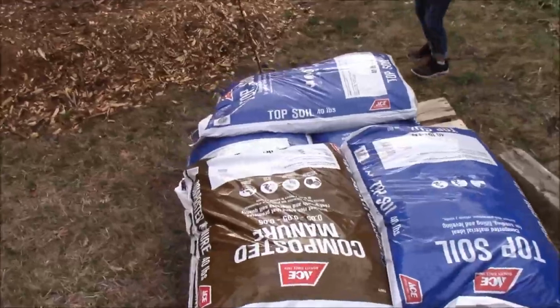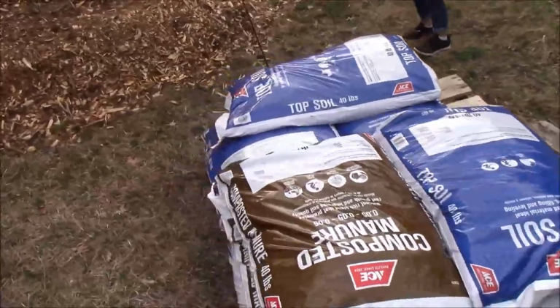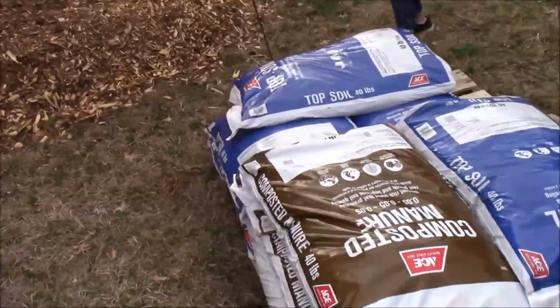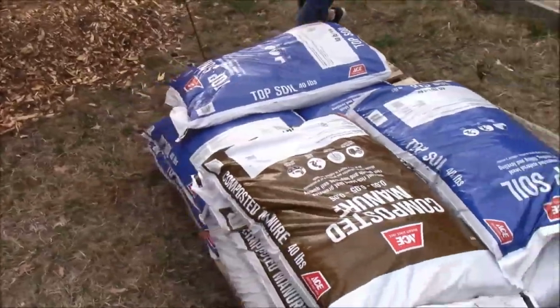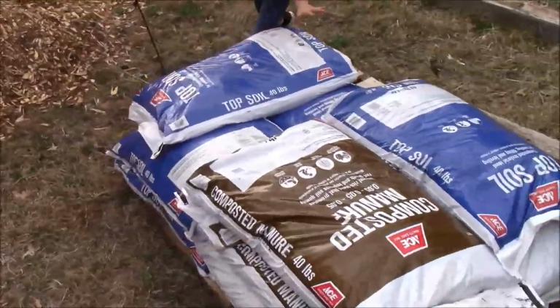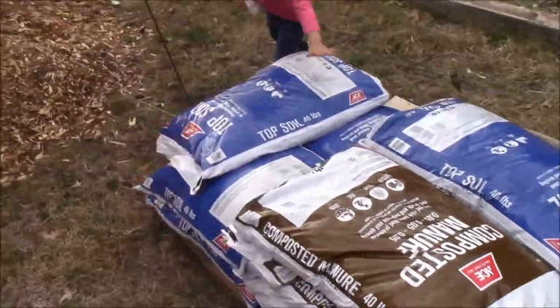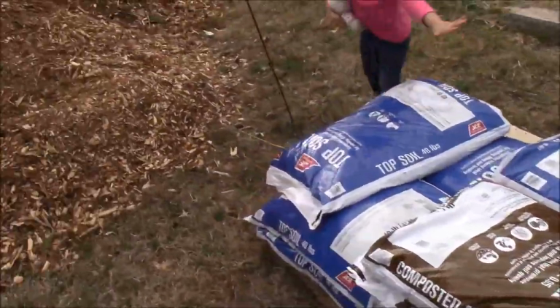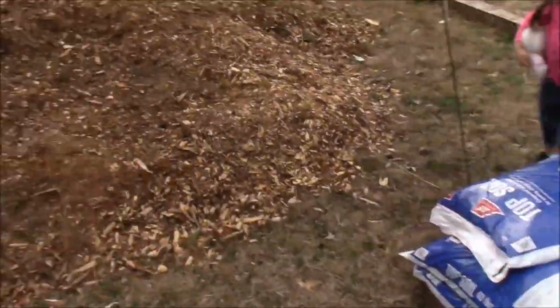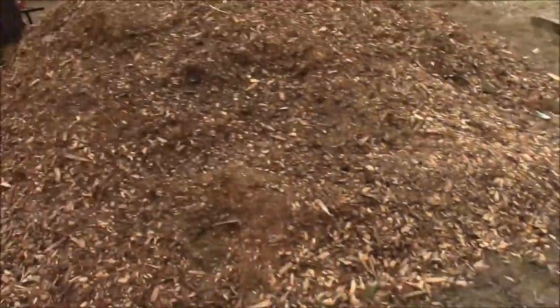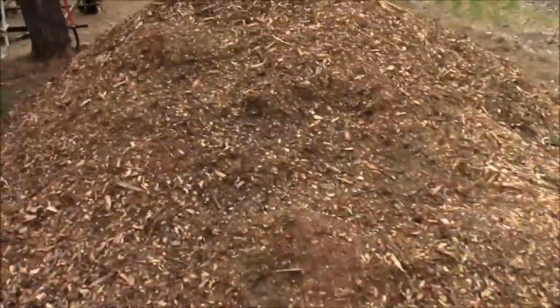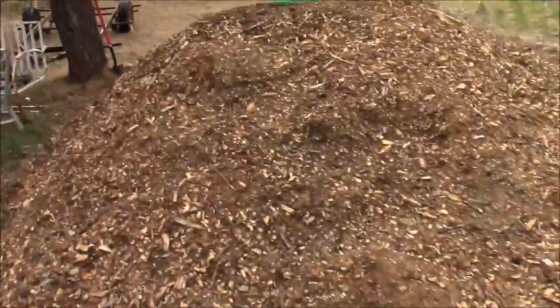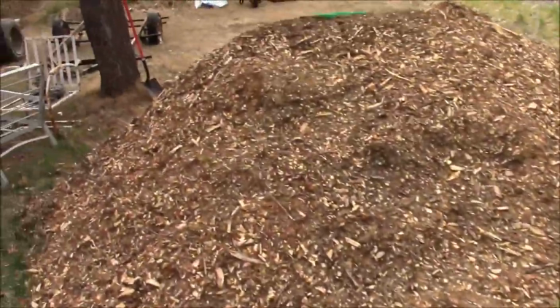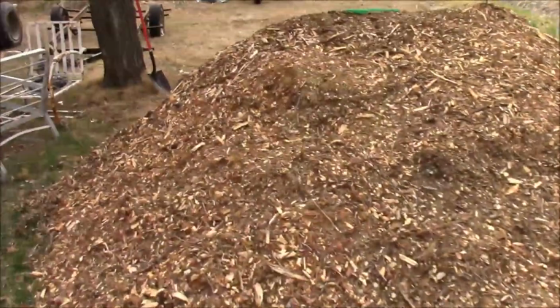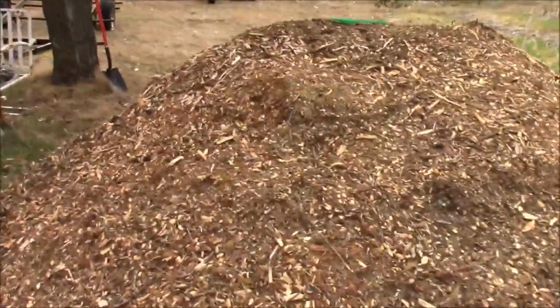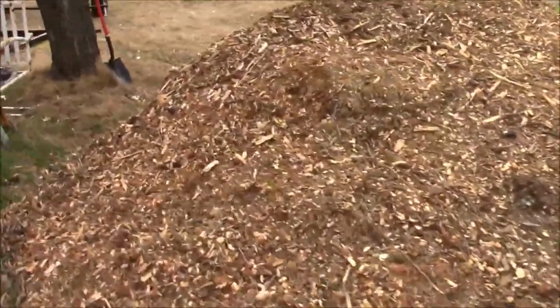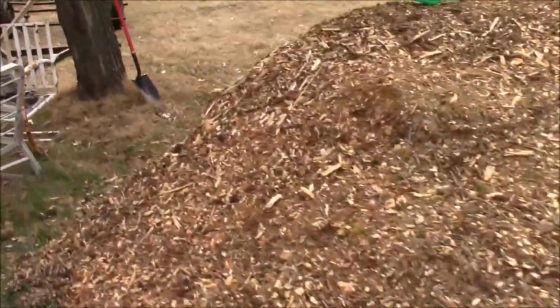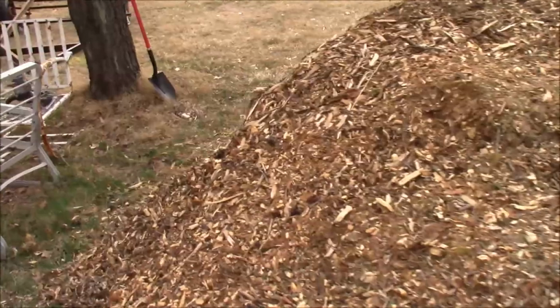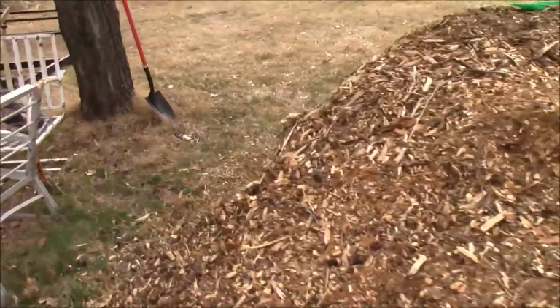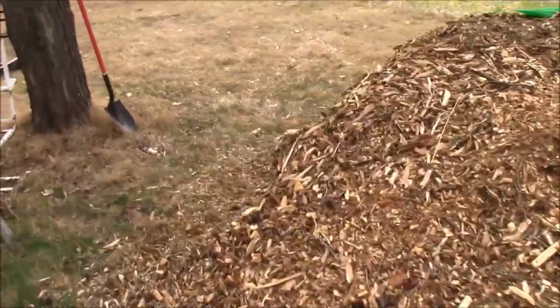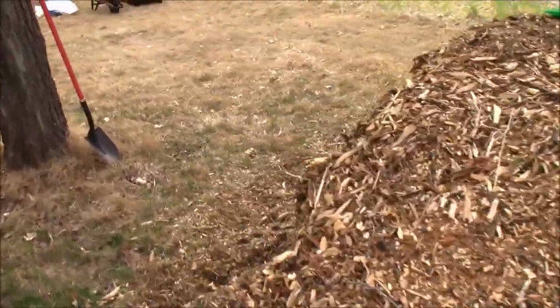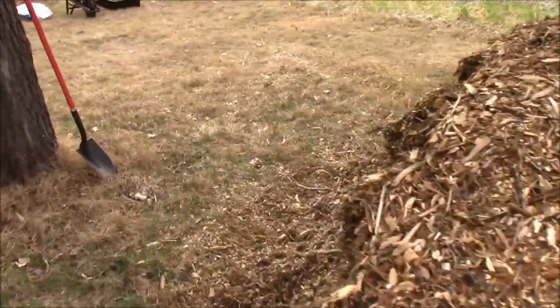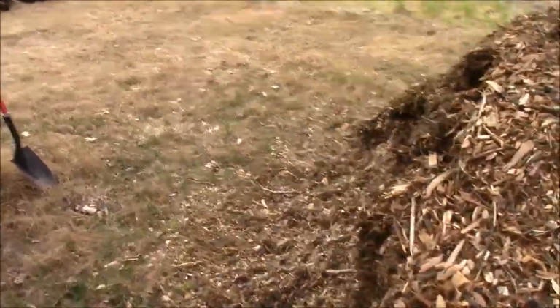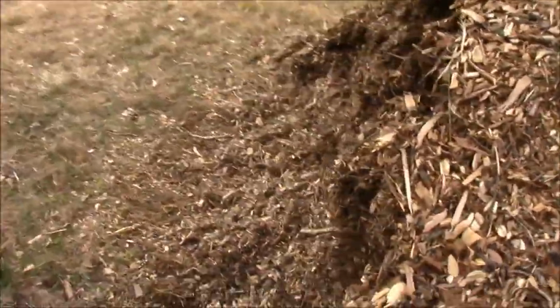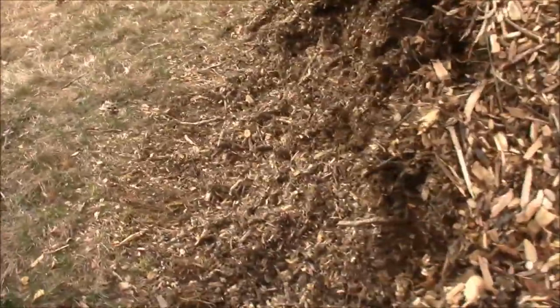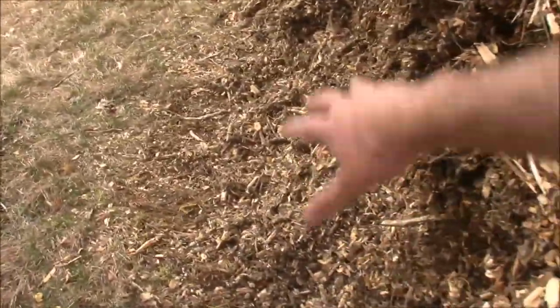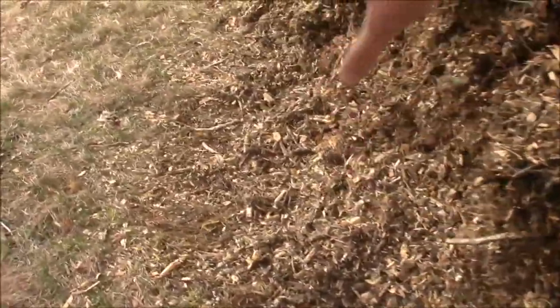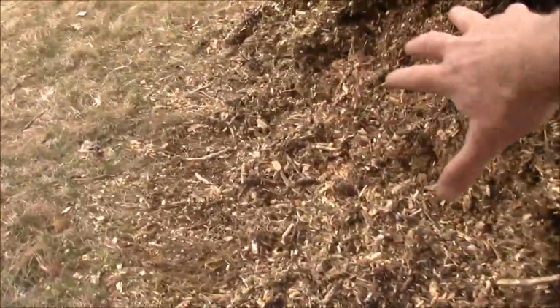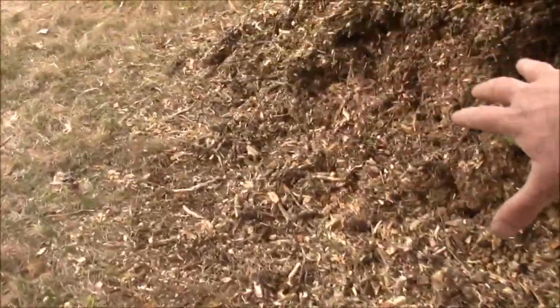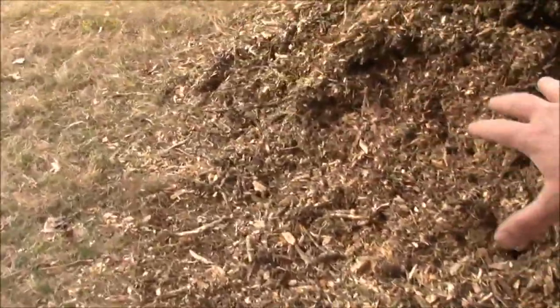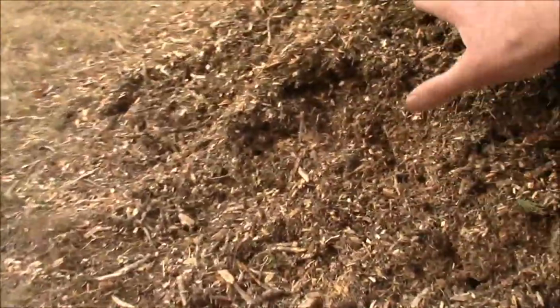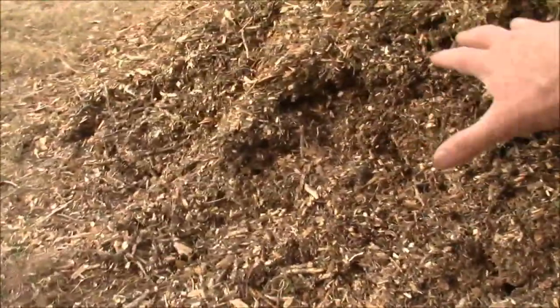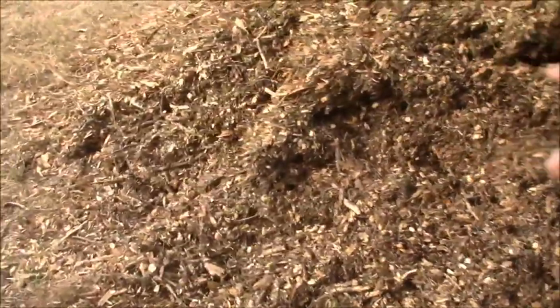It's been a while since I've recorded anything, but it's also been a while since I was out. I'm walking, I'm working — just got to take it slow. I've been mulching using our mulch pile.